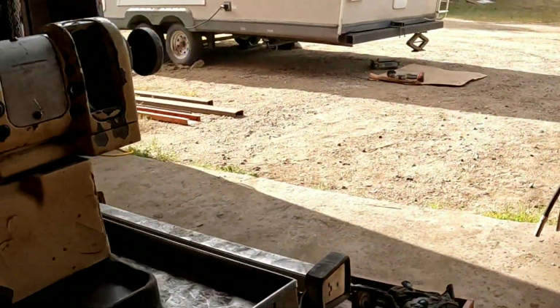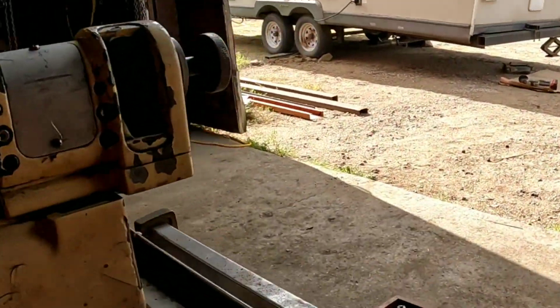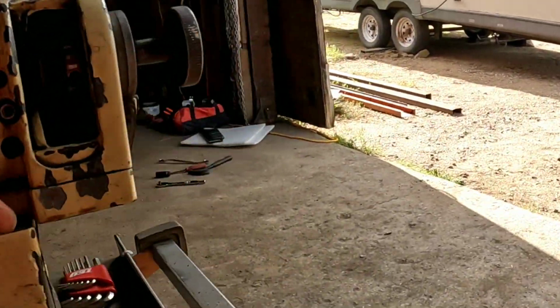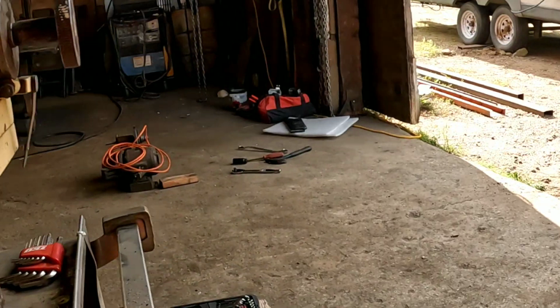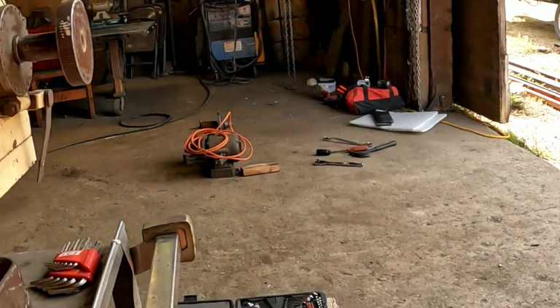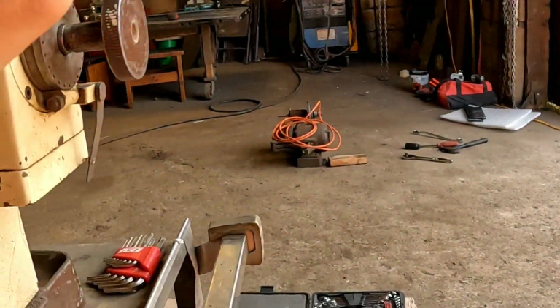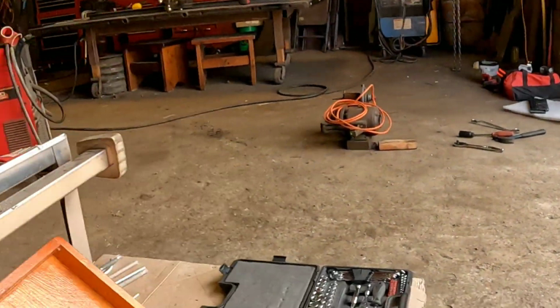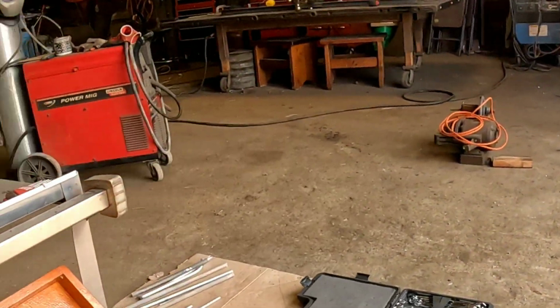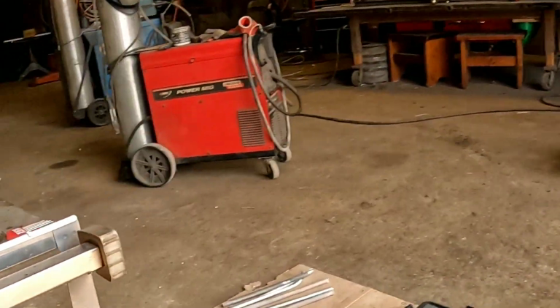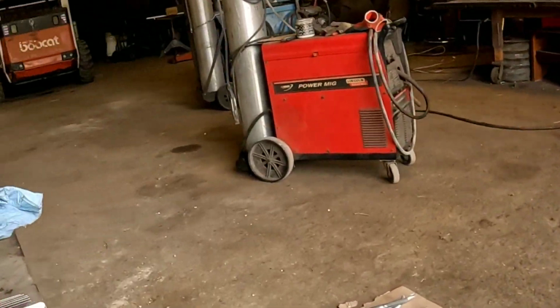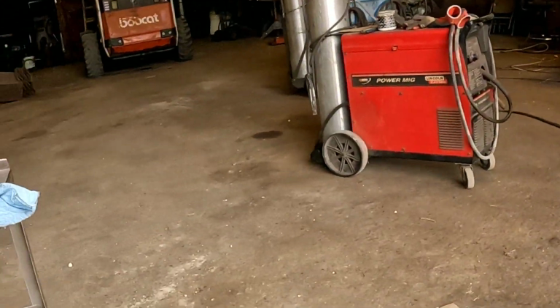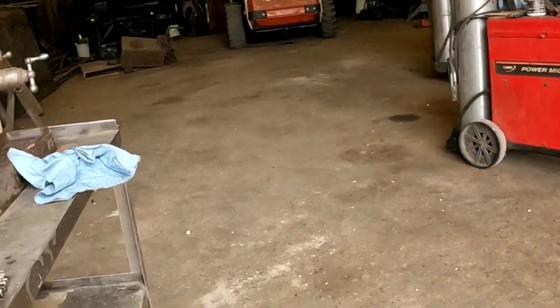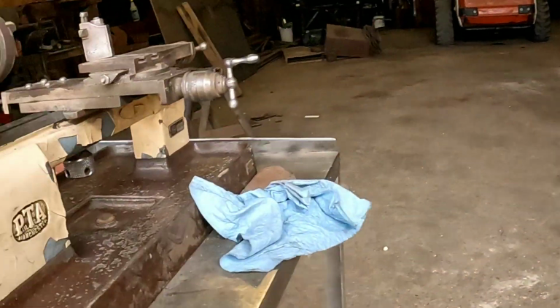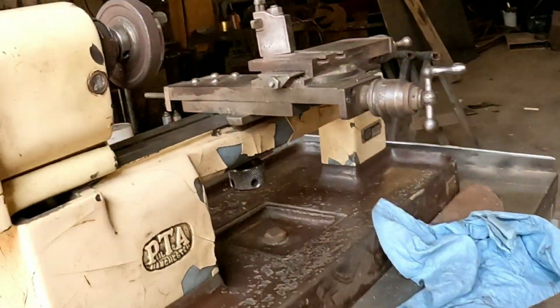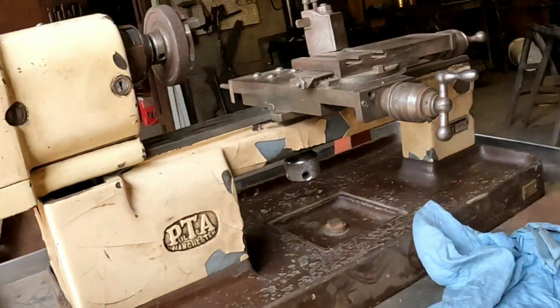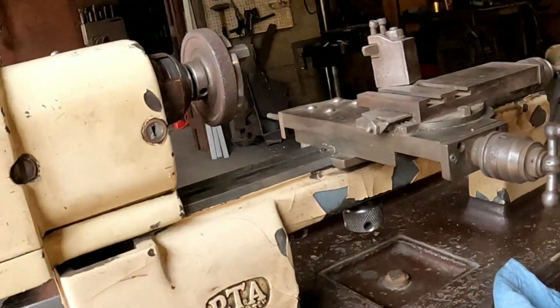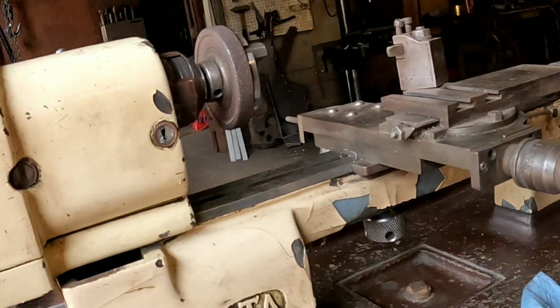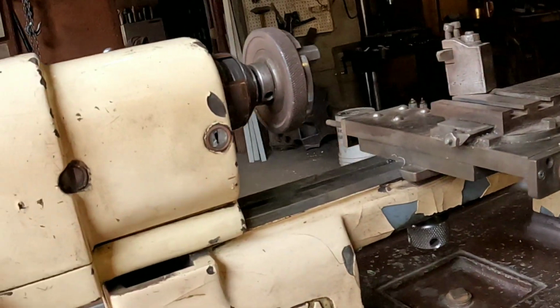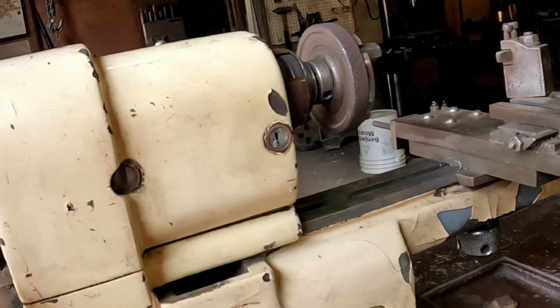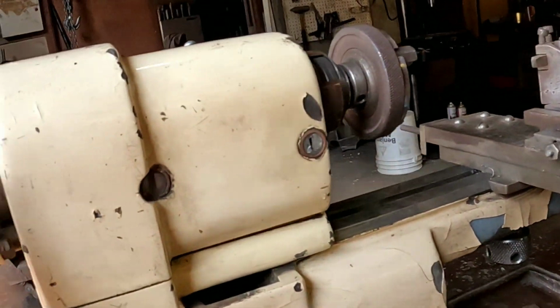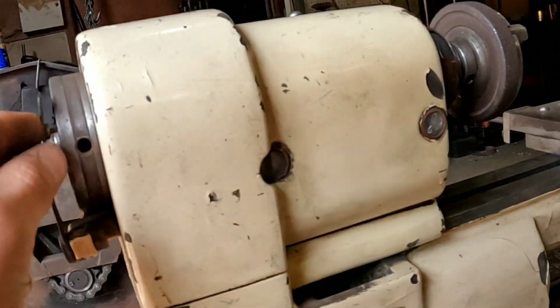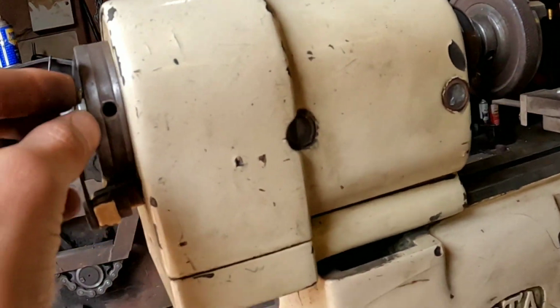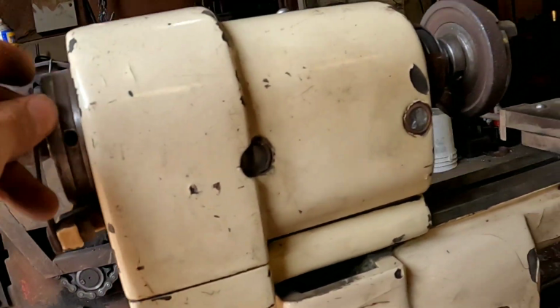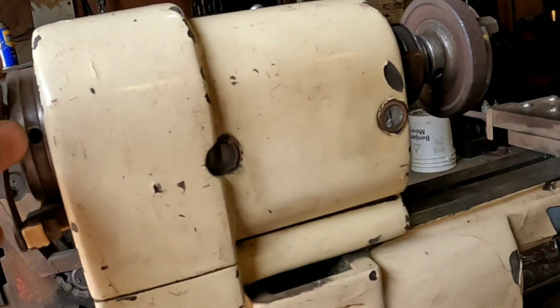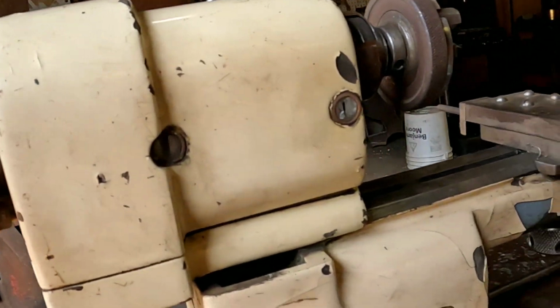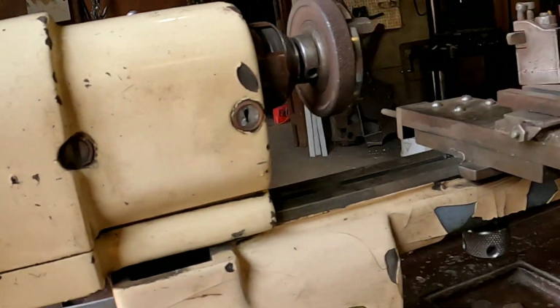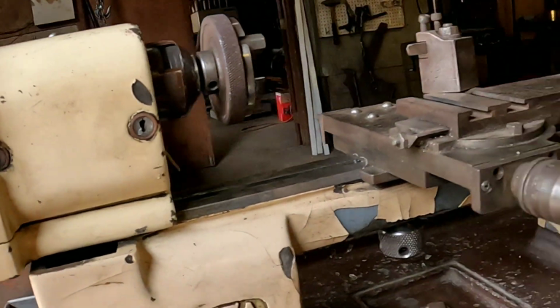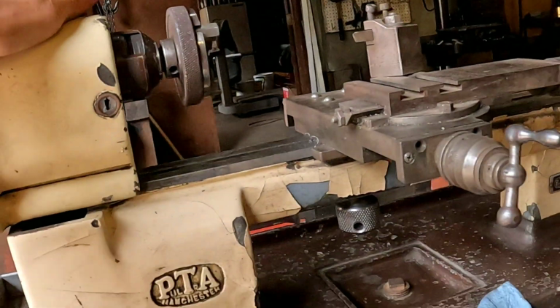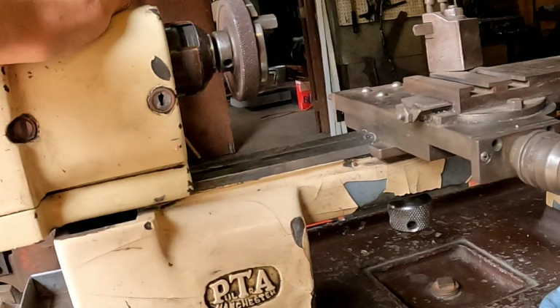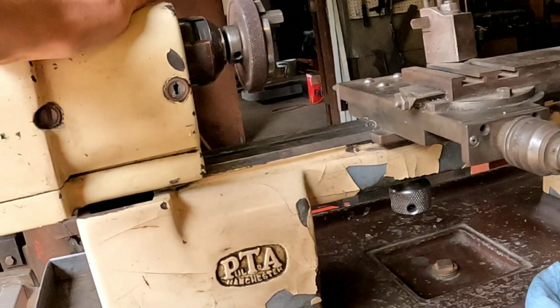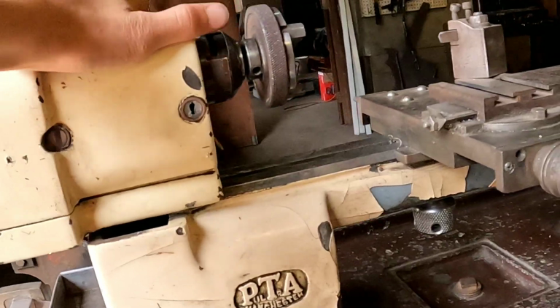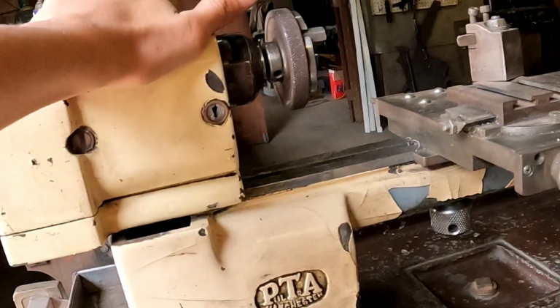I forgot to tell you — I bought this from my great uncle. His name is Albert, Great Uncle Albert, for 75 bucks.